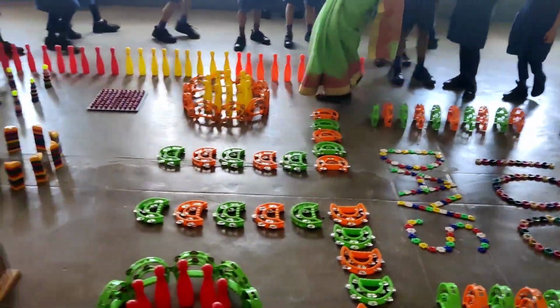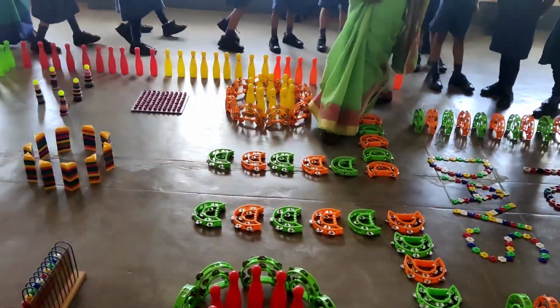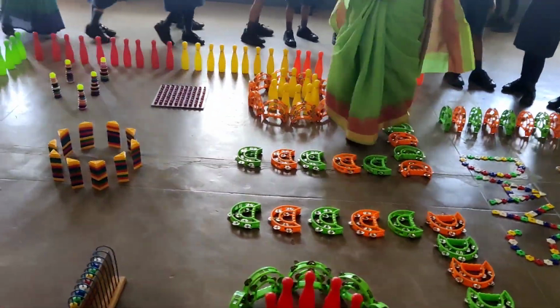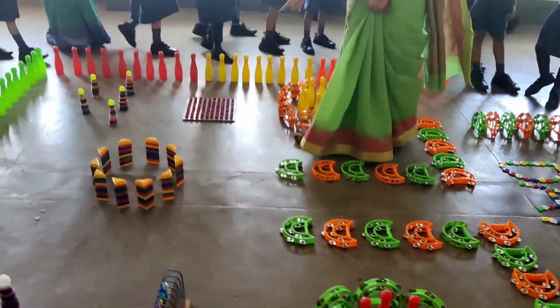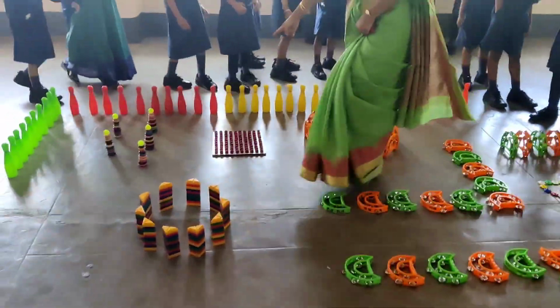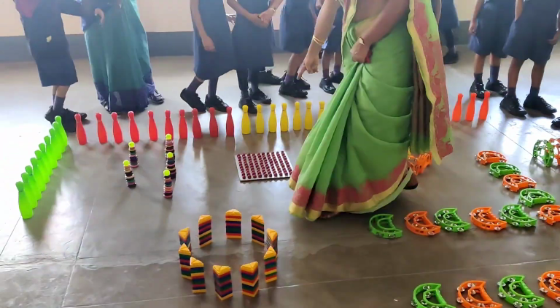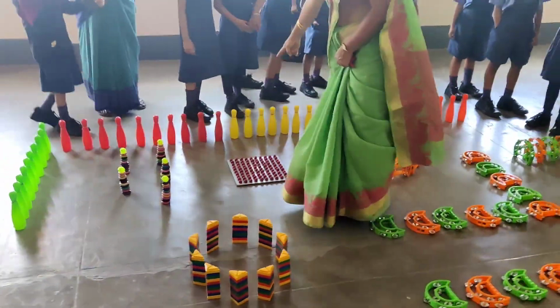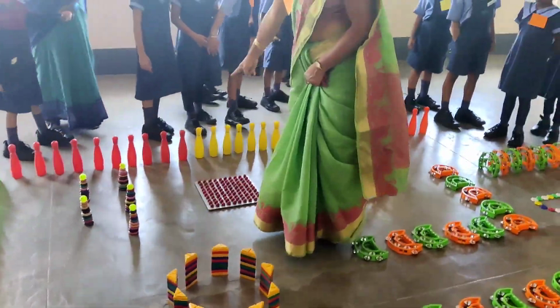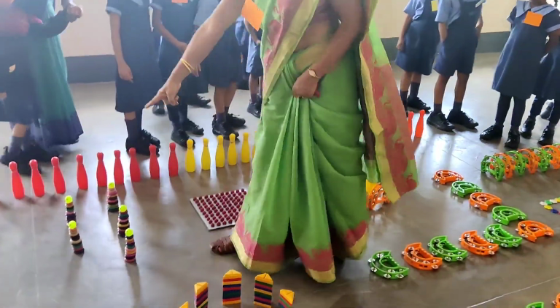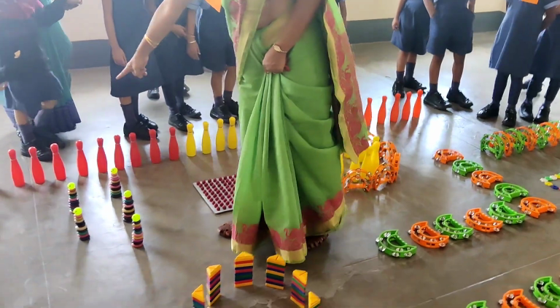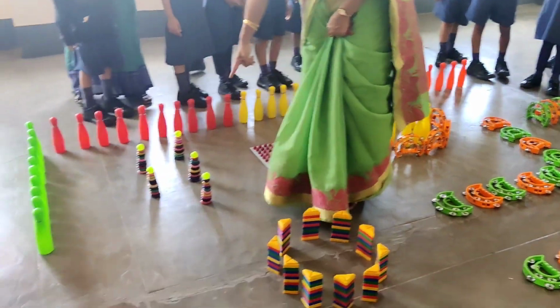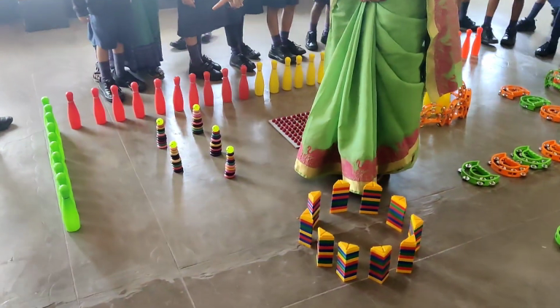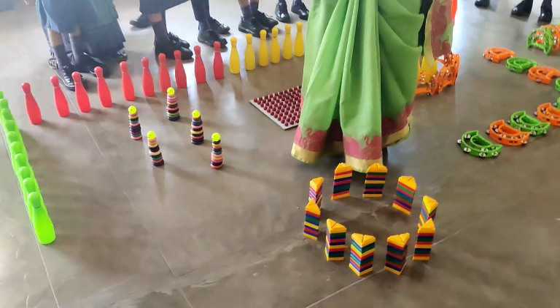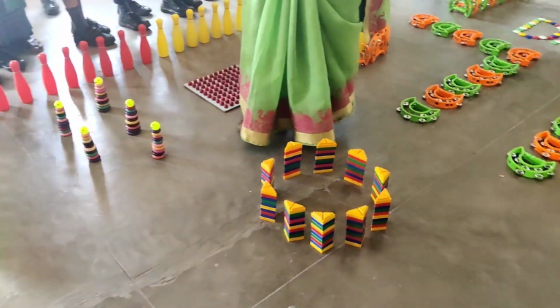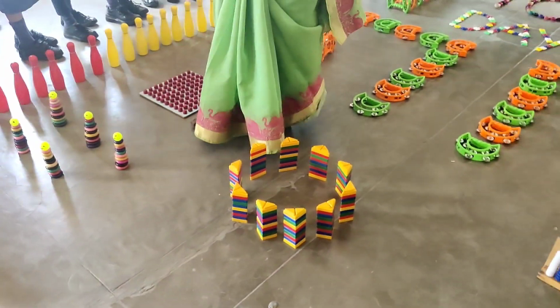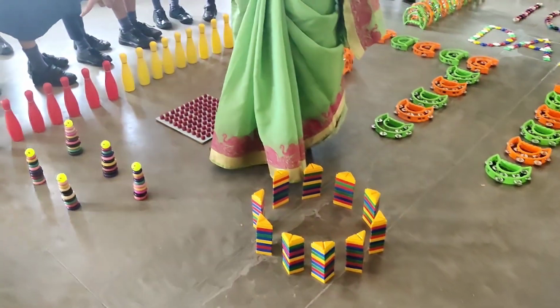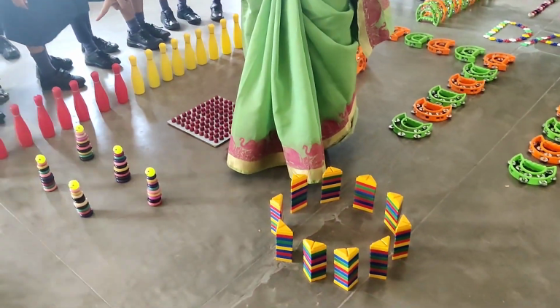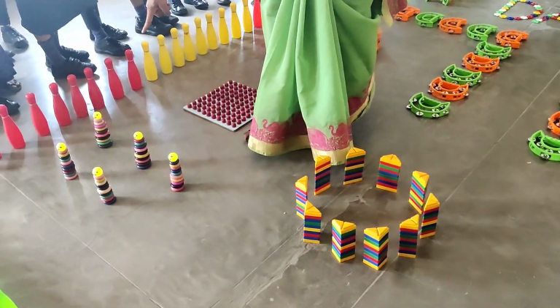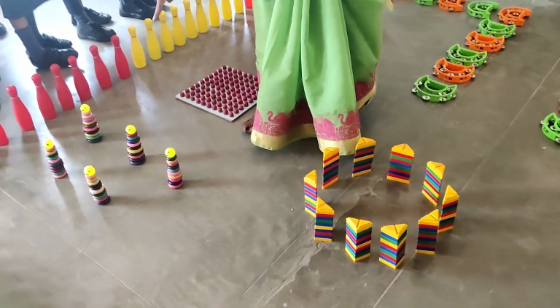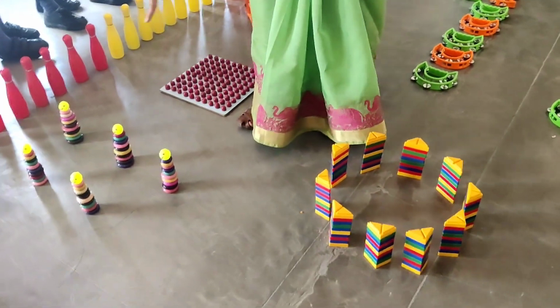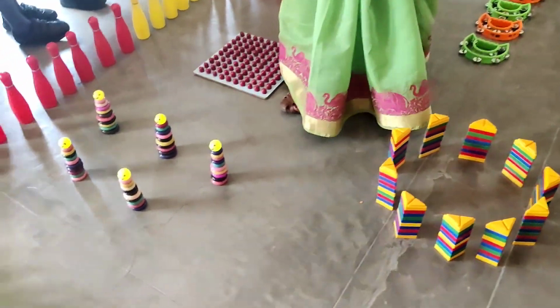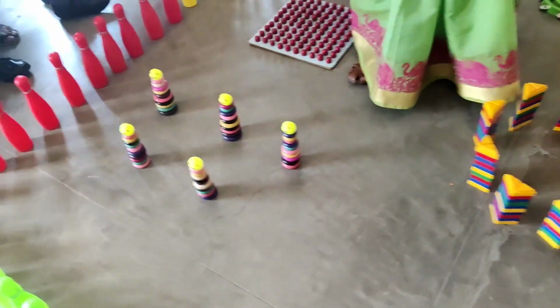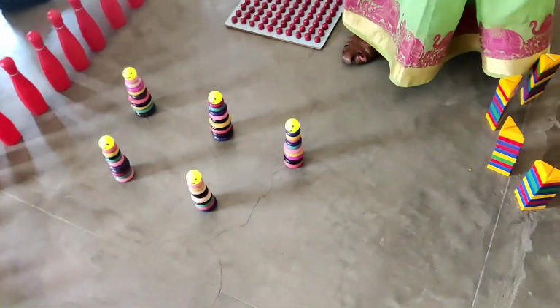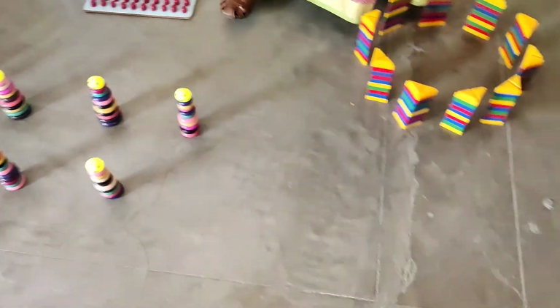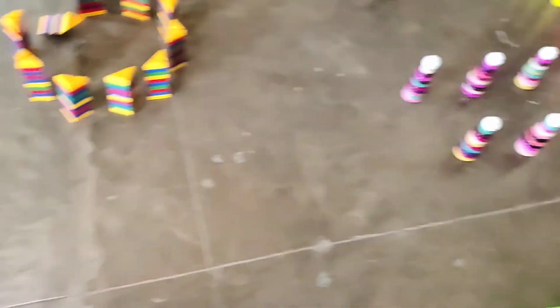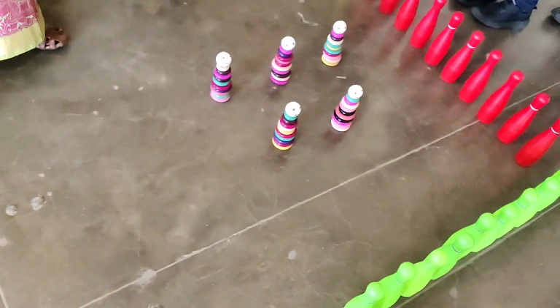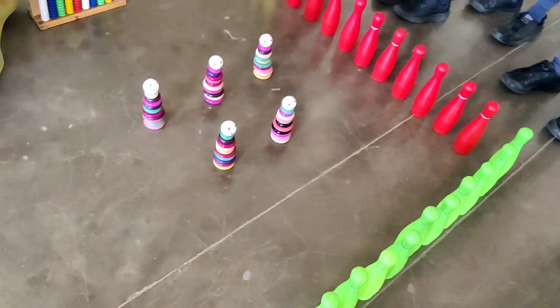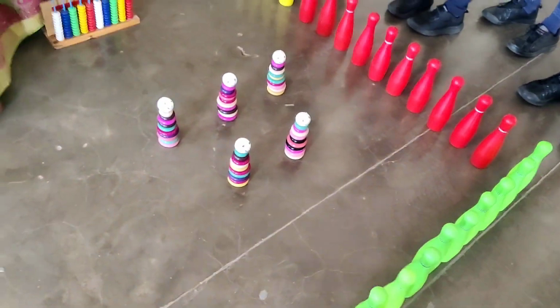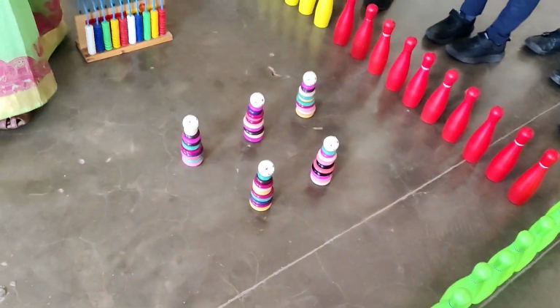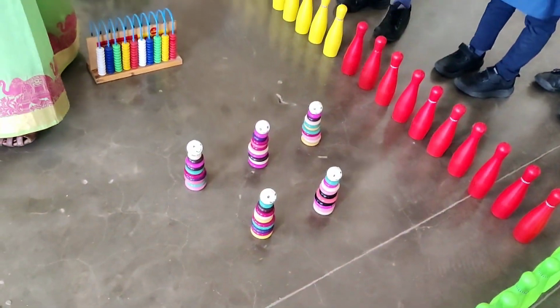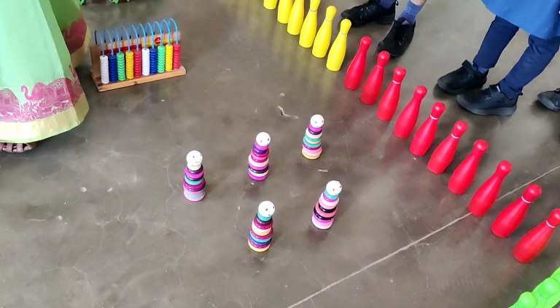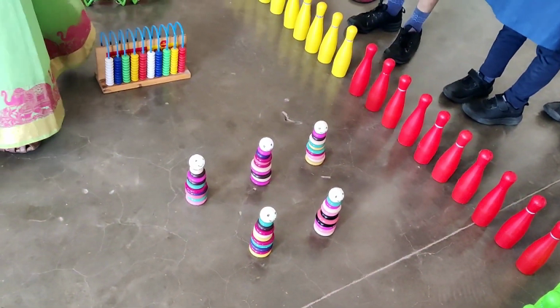100 pegs are there, 100 pins are there. You can count: 10, 20, 30, 40, 50, 60, 70, 80, 90, 100.